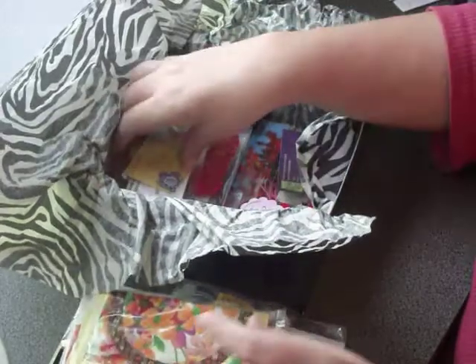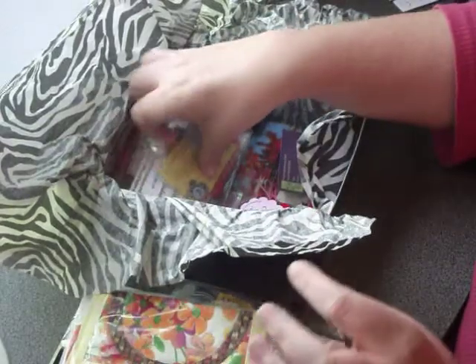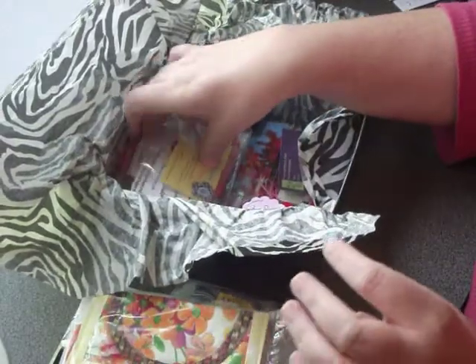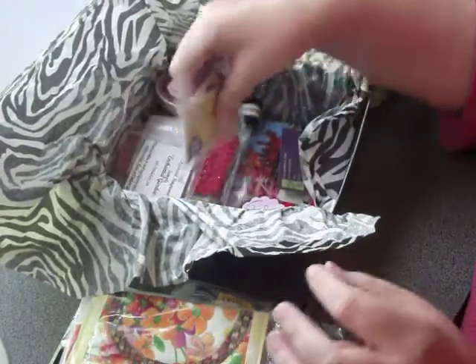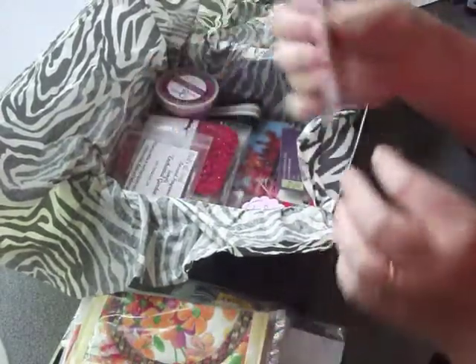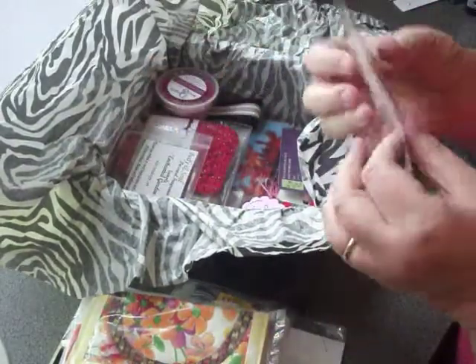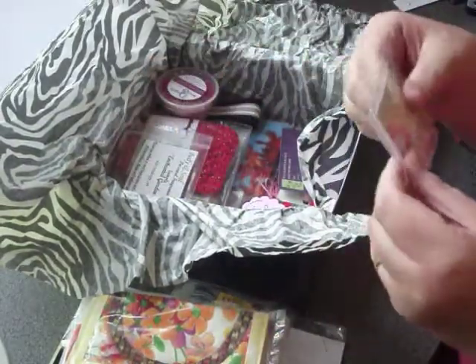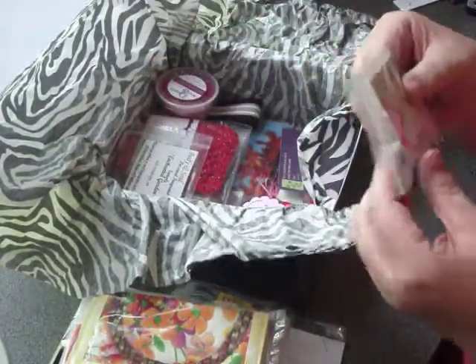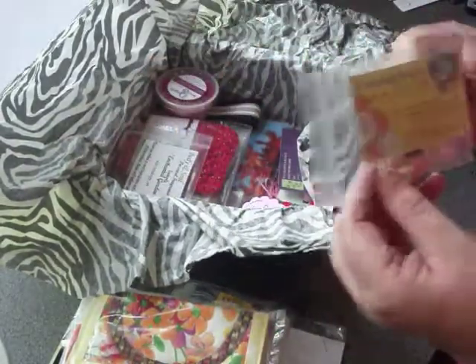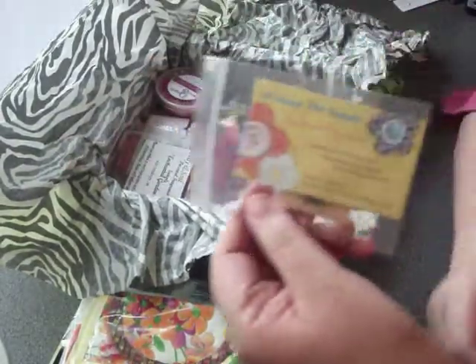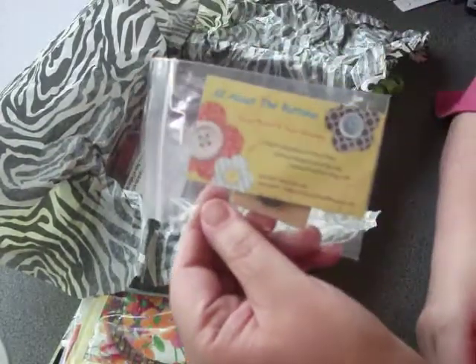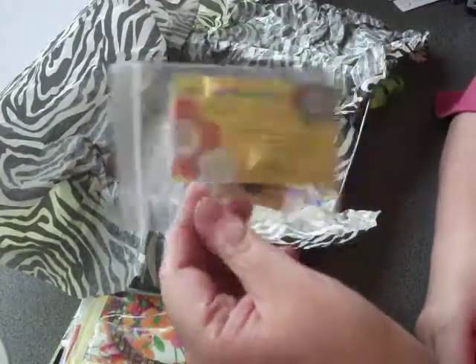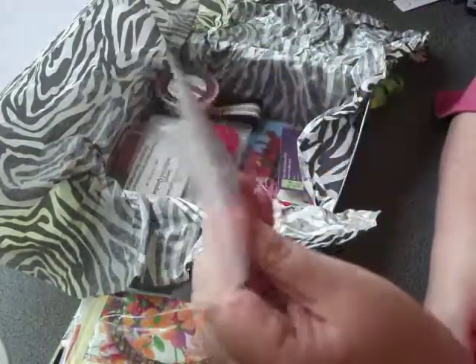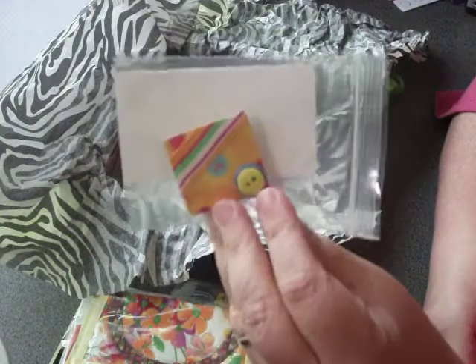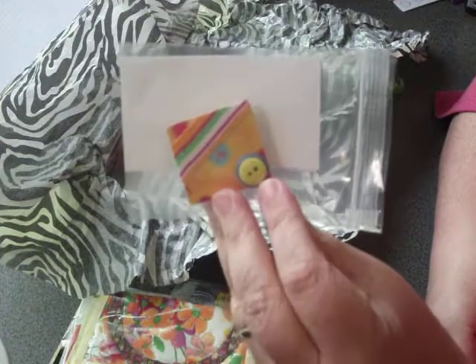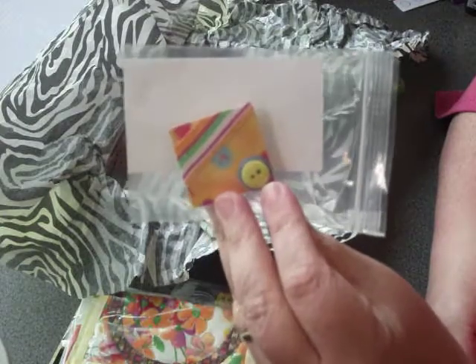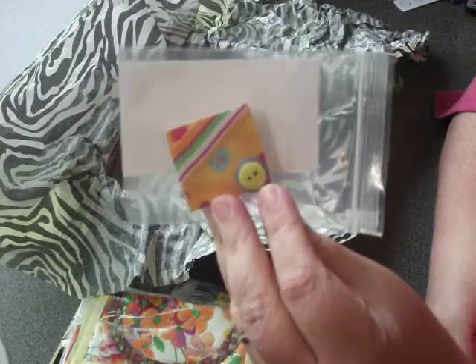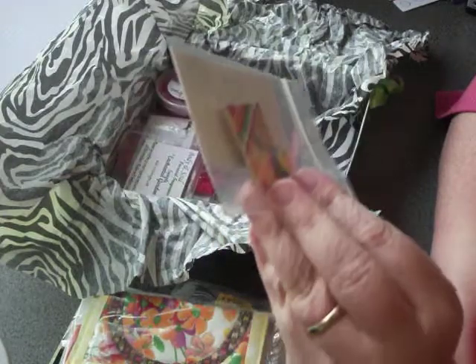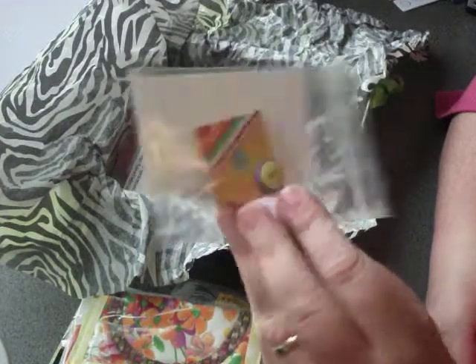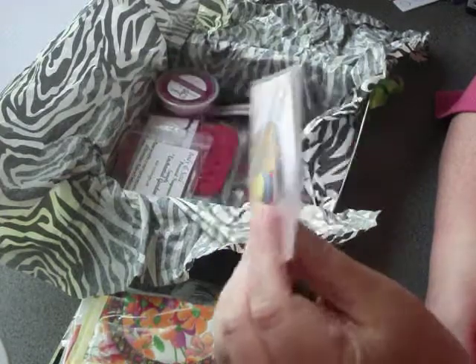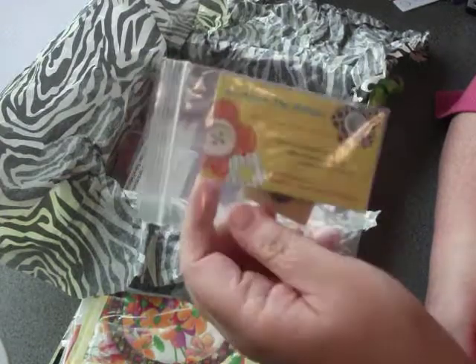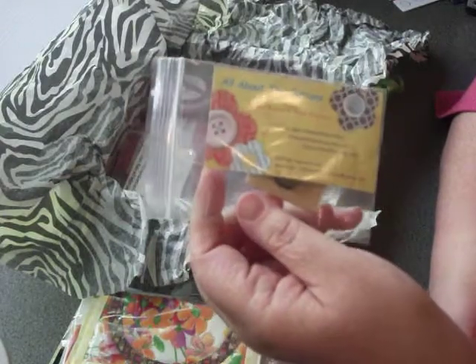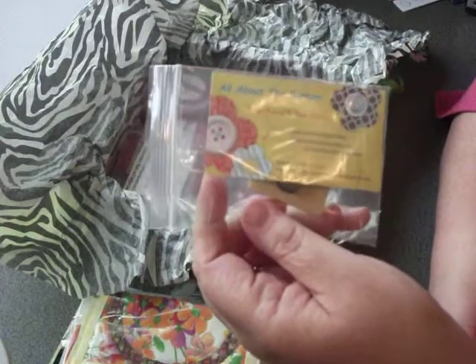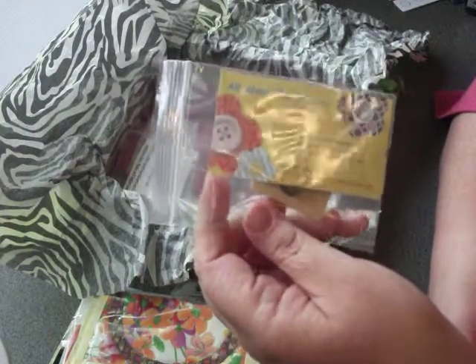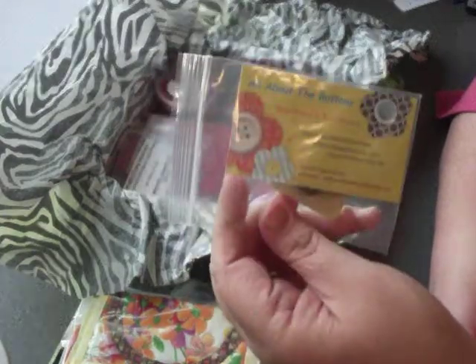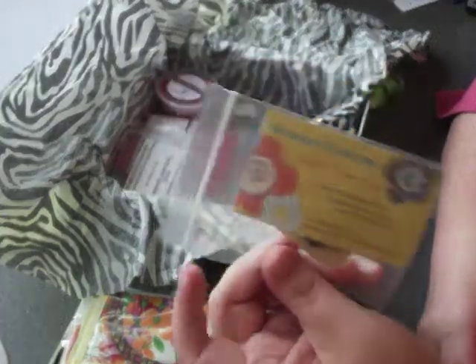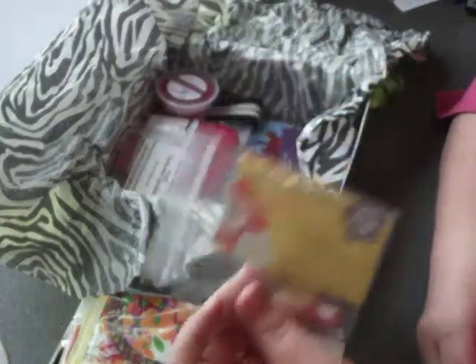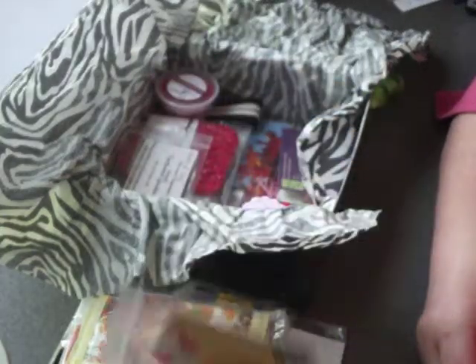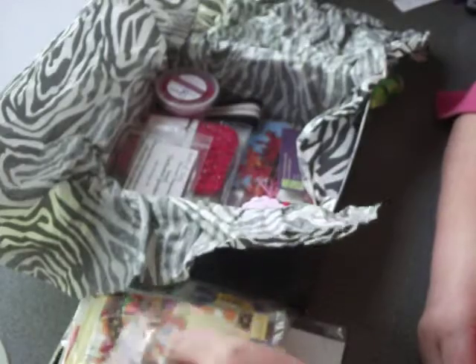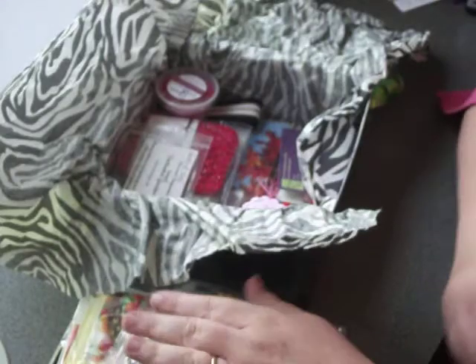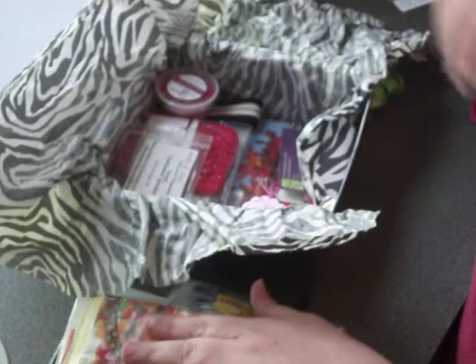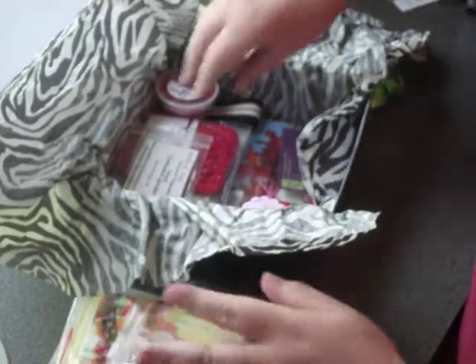We've got a cute little magnet from All About the Buttons. She makes all kinds of things from clocks to magnets — all sorts of wonderful things.